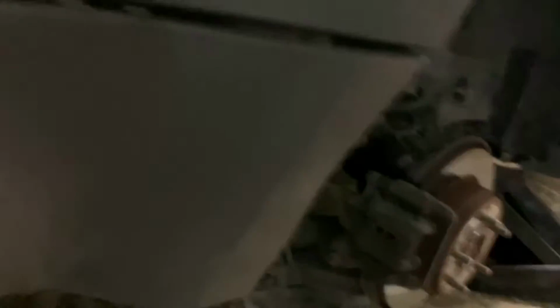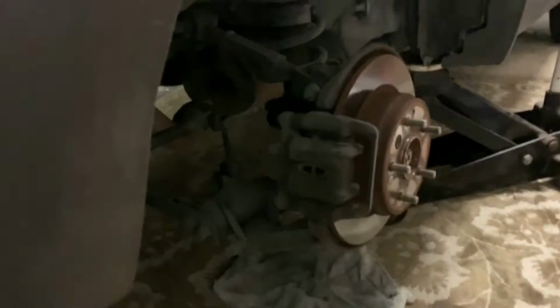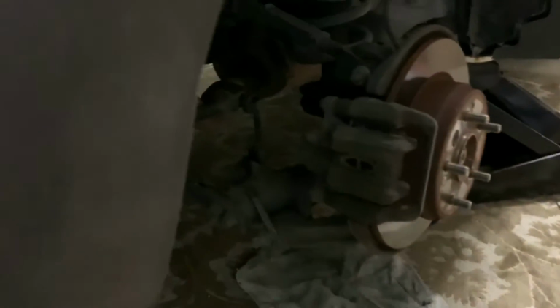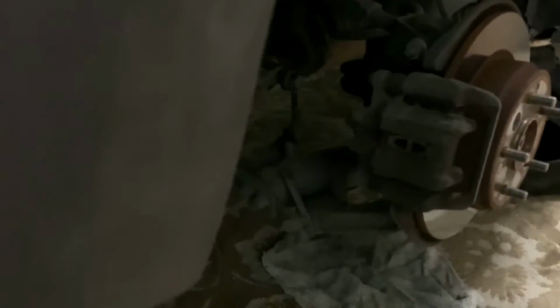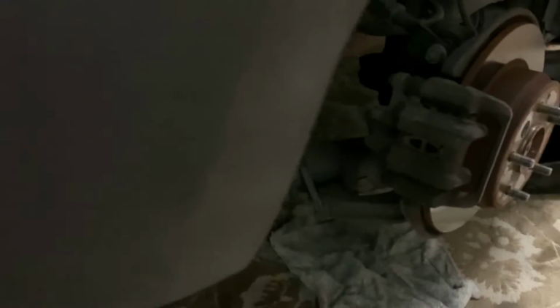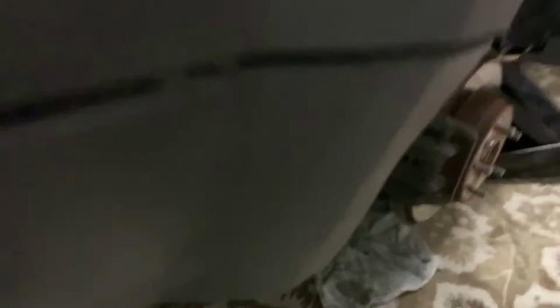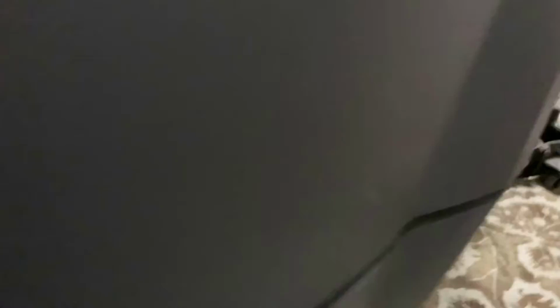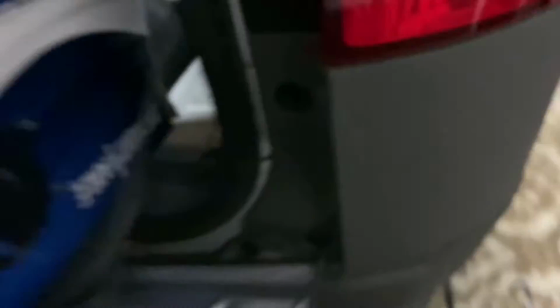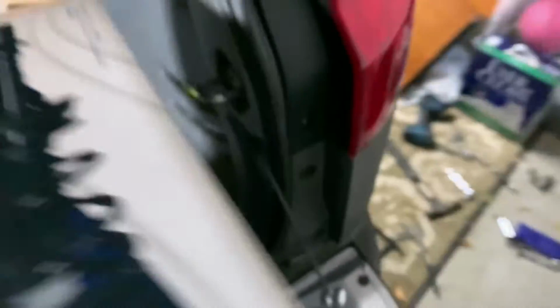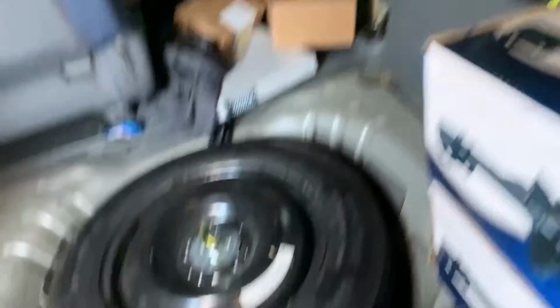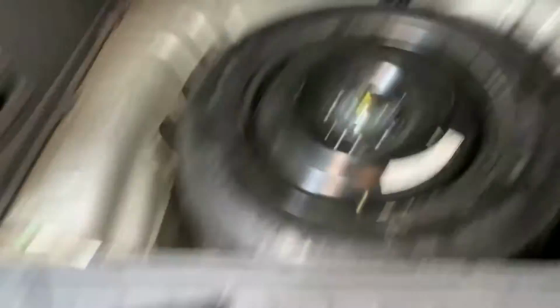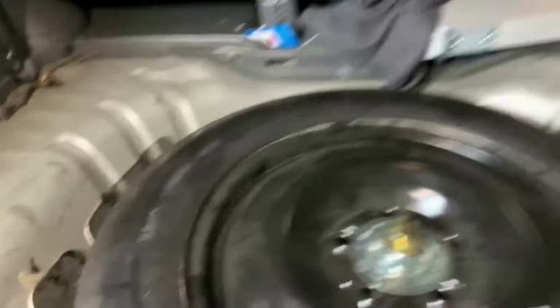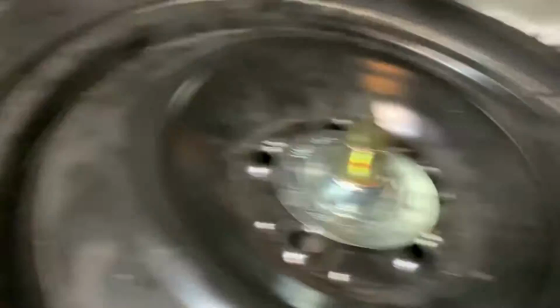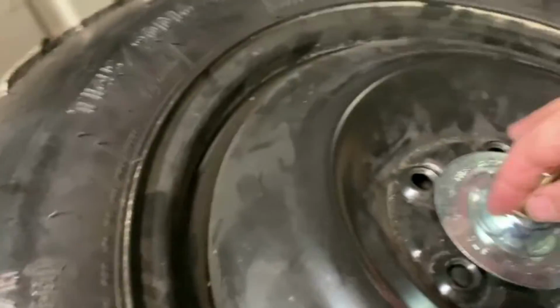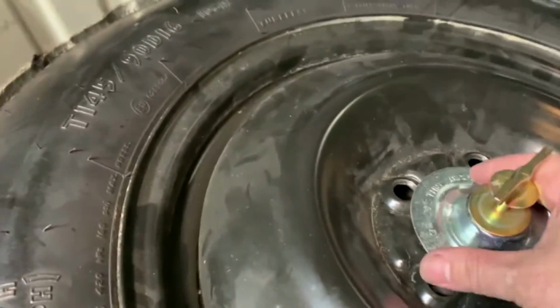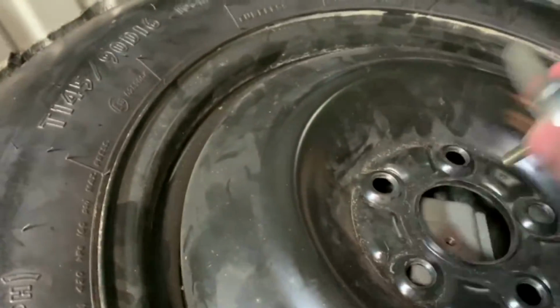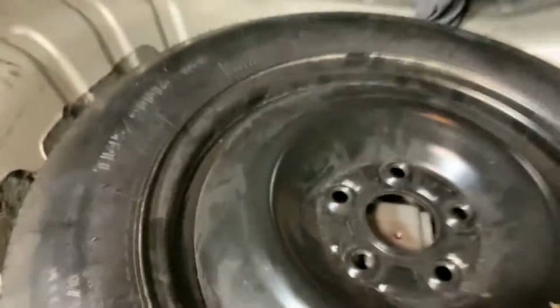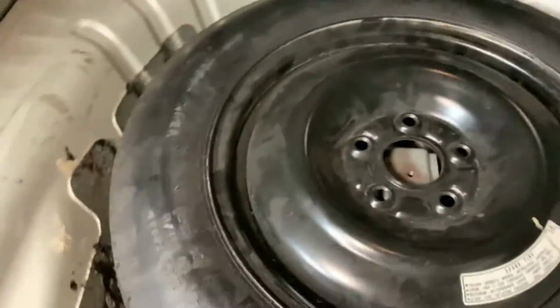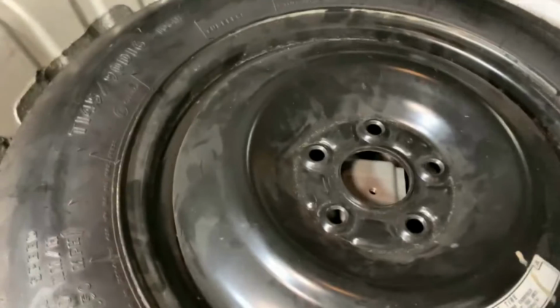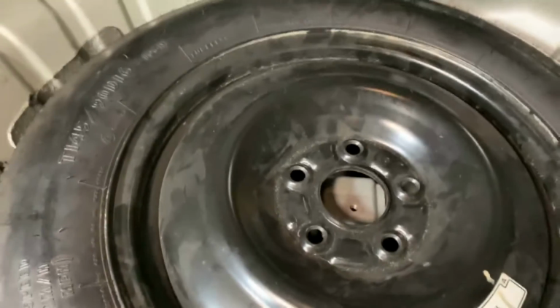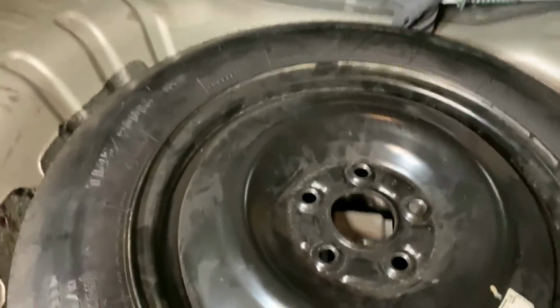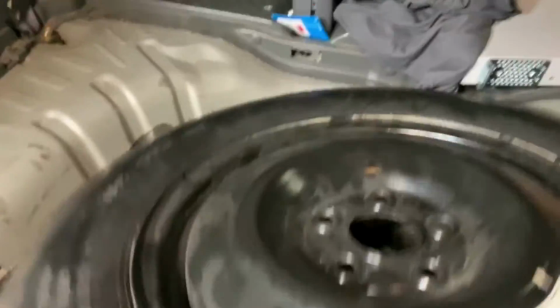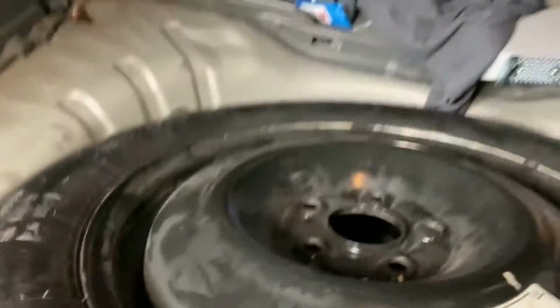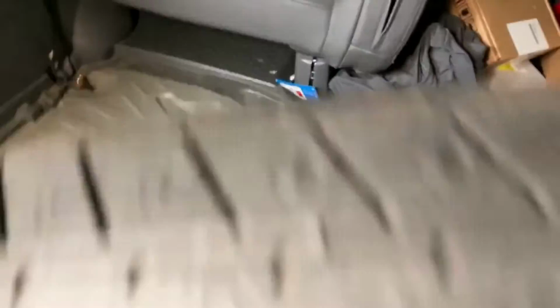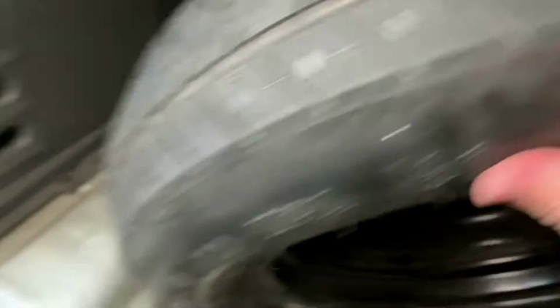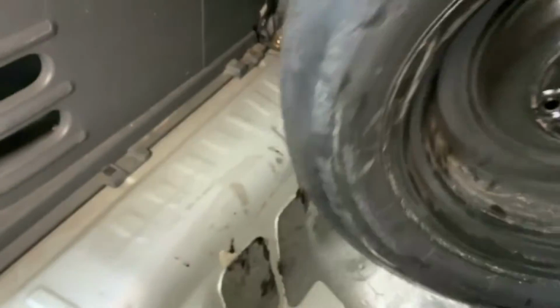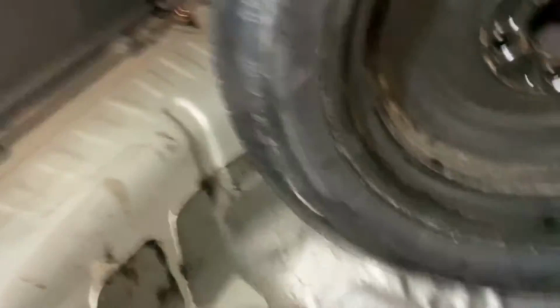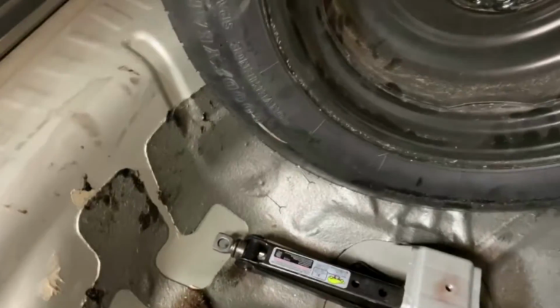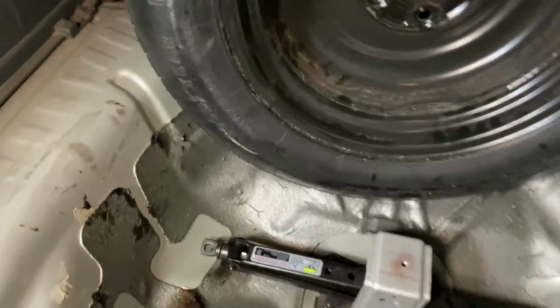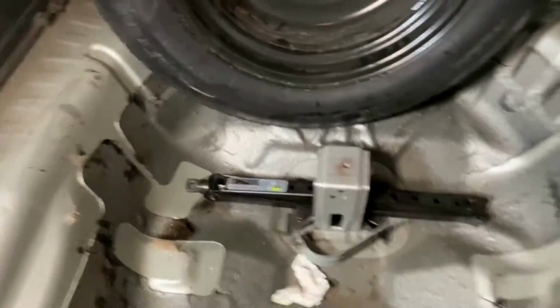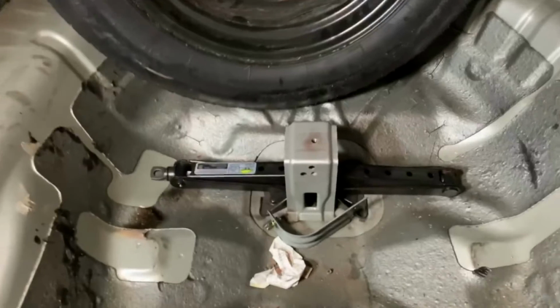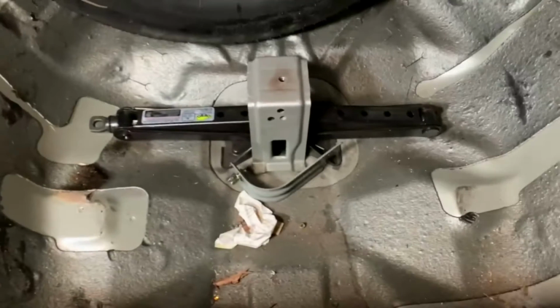I'm going to go ahead and pull that end link, but it's all bound up. So I figured I'd grab my jack here and use it to prop up the underside of the rear swing arm. And then this is what I find down here.